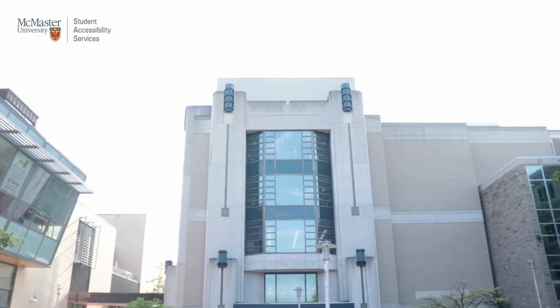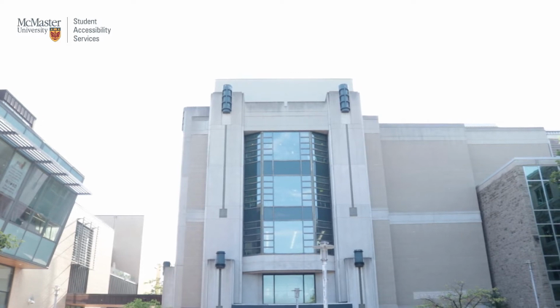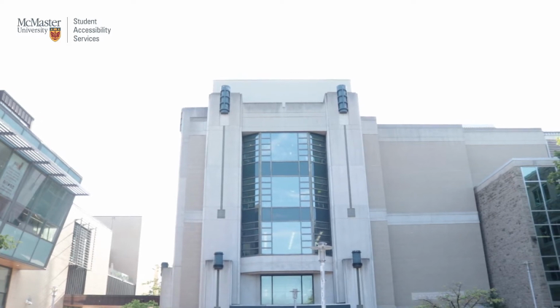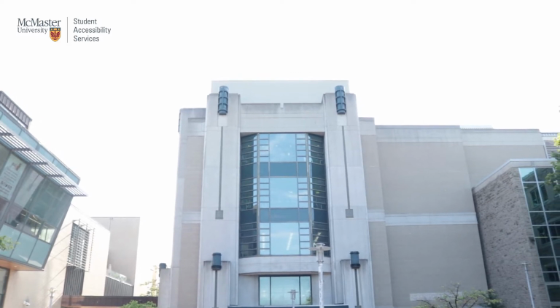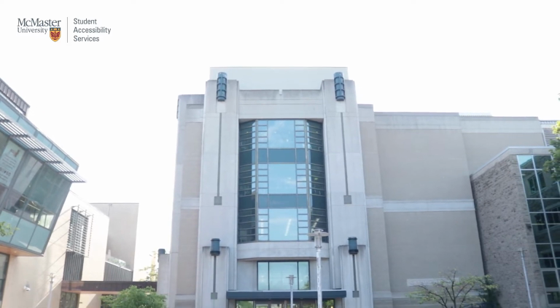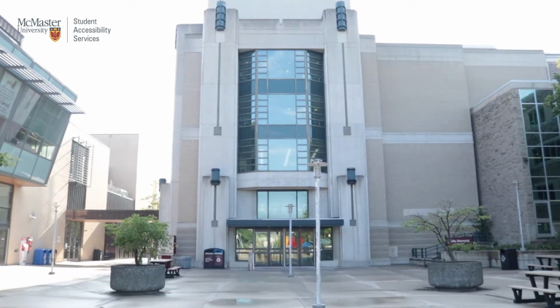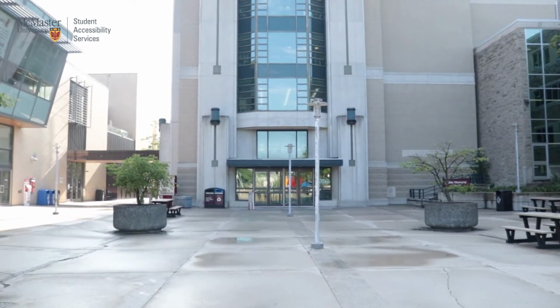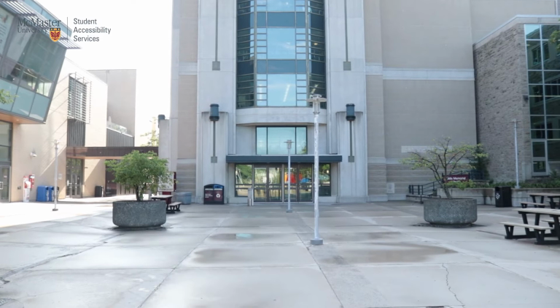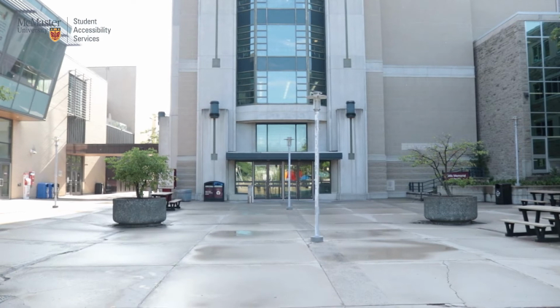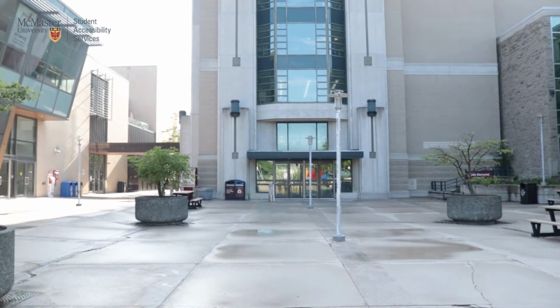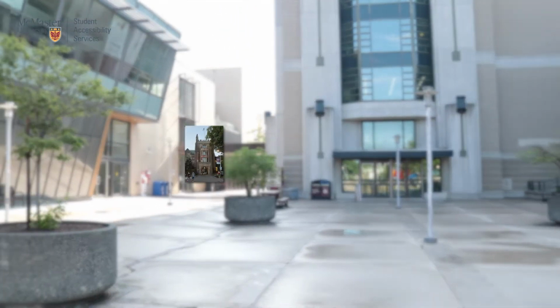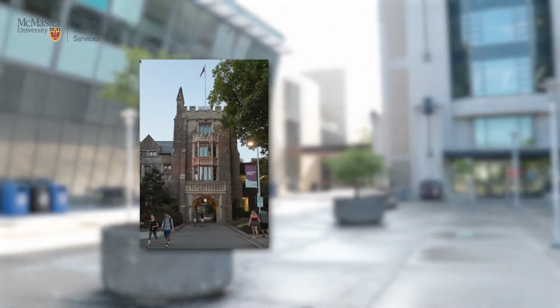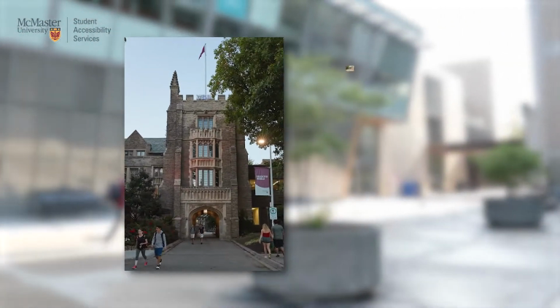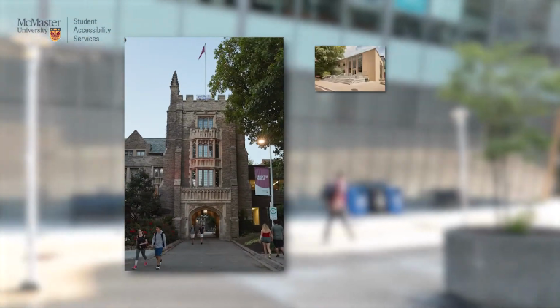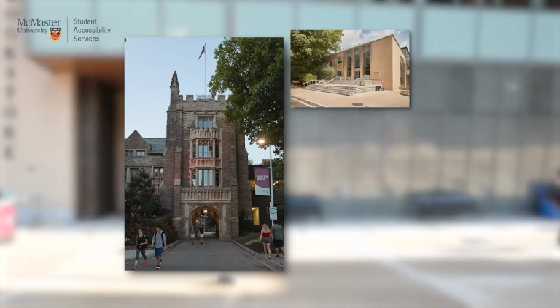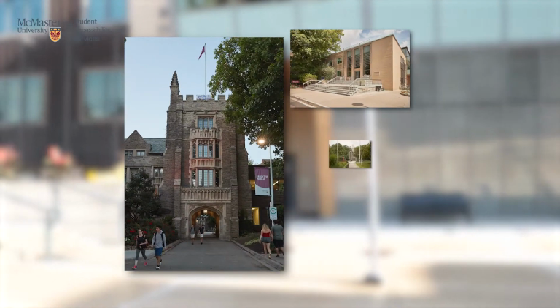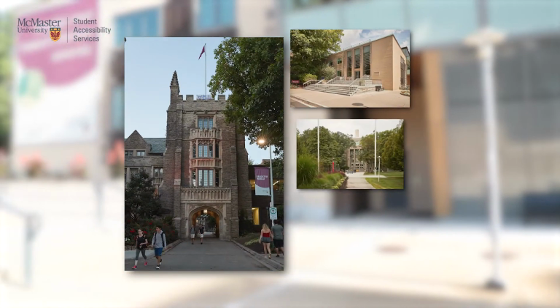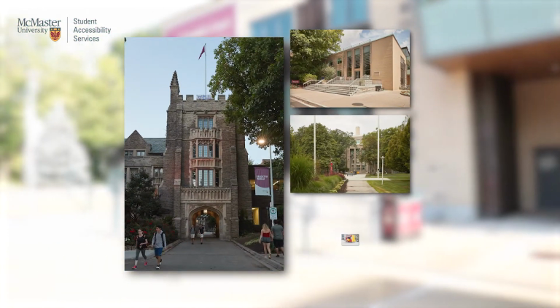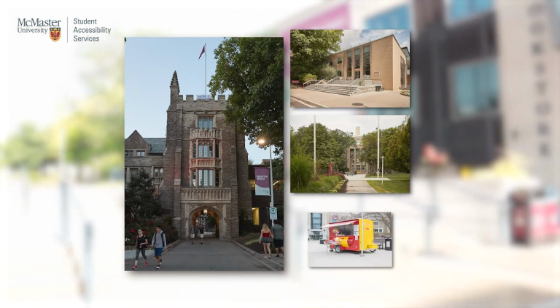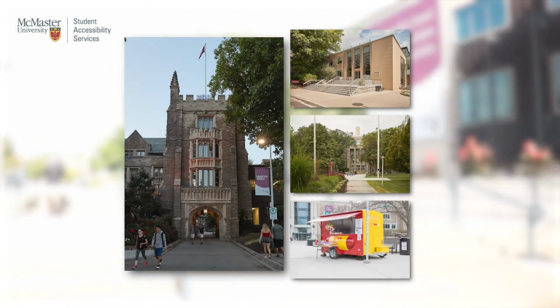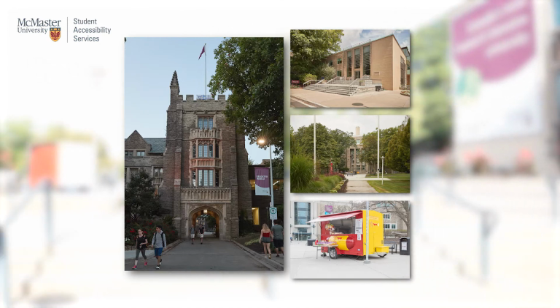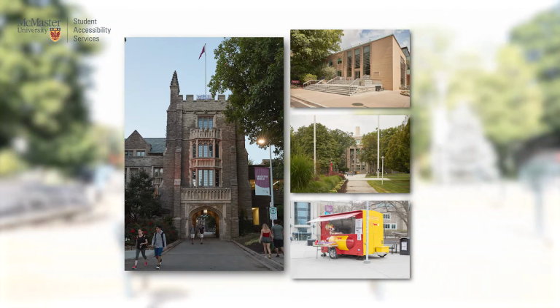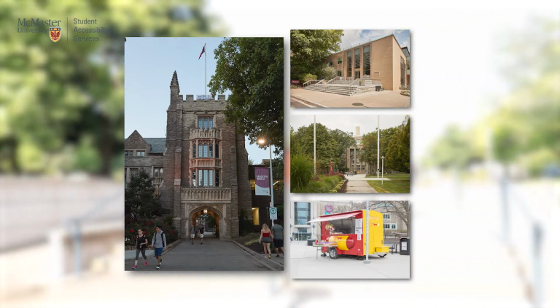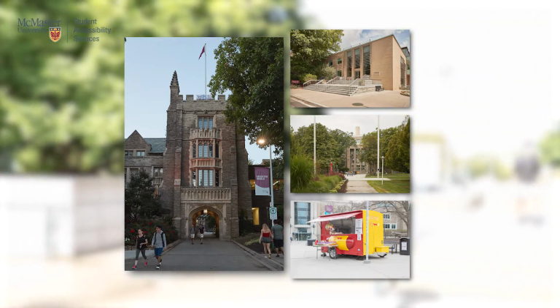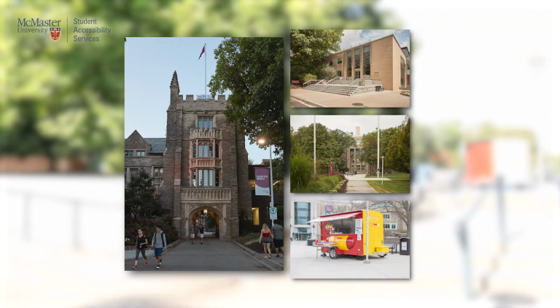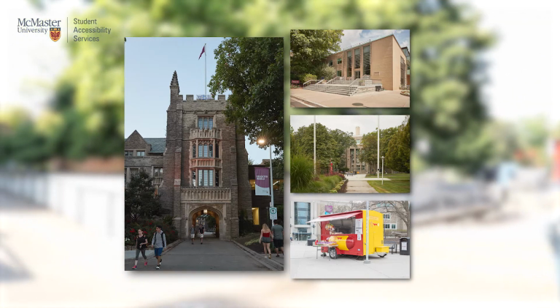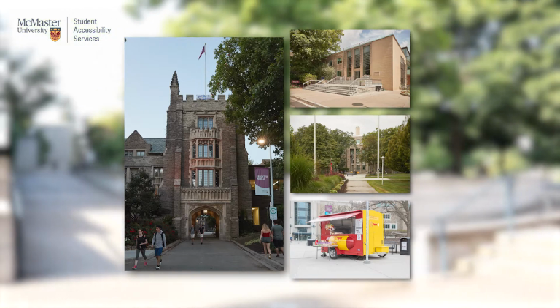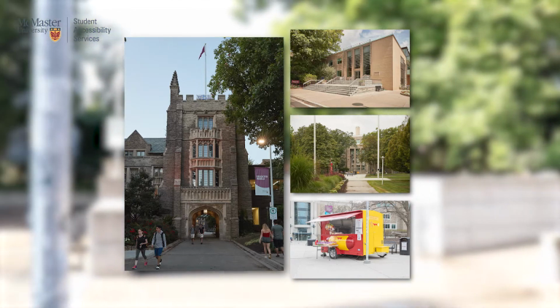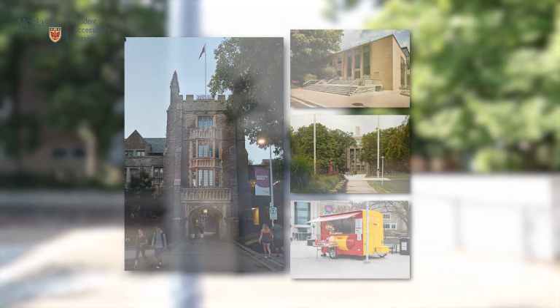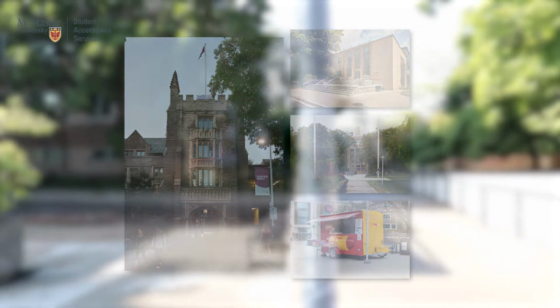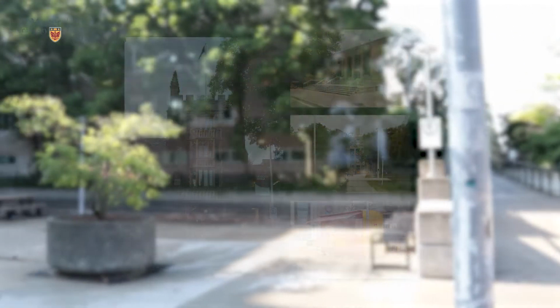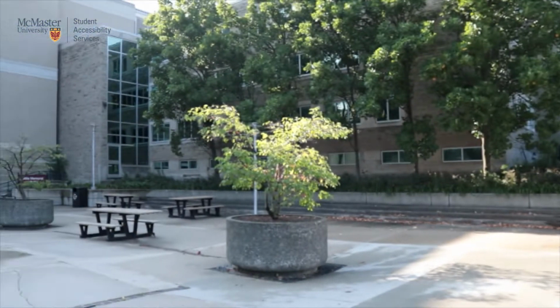The first pathway a student may take to the SAS office would be from the courtyard right outside MUSC. This location is situated right in front of Mills Memorial Library. Other famous landmarks on campus near this location include the Tower, Gilmore Hall, BSB Field, and Willie Dog.